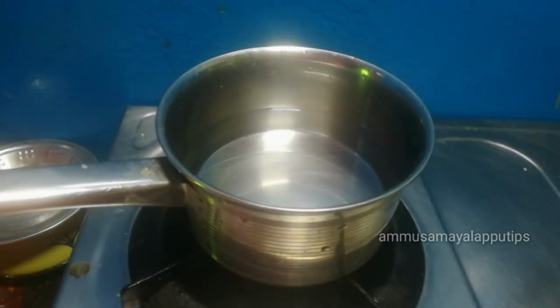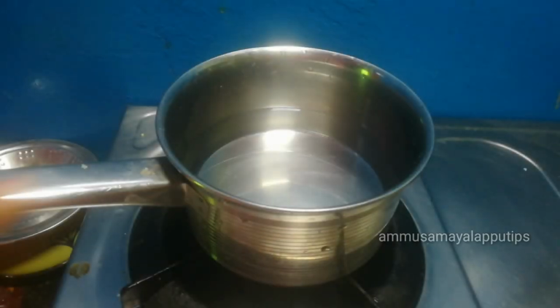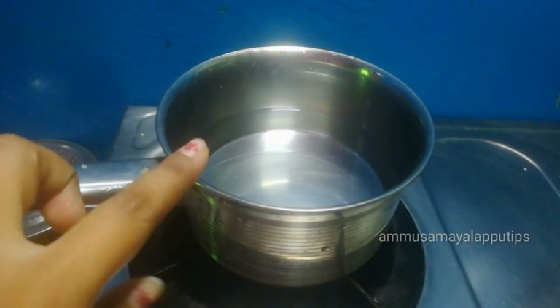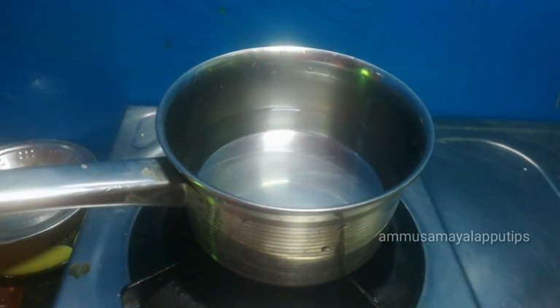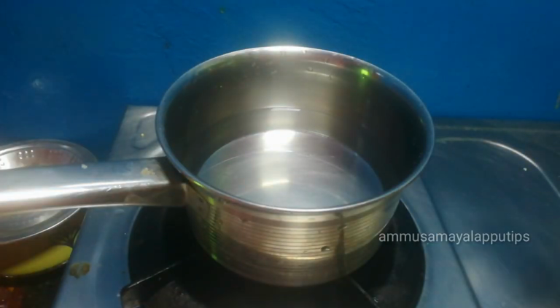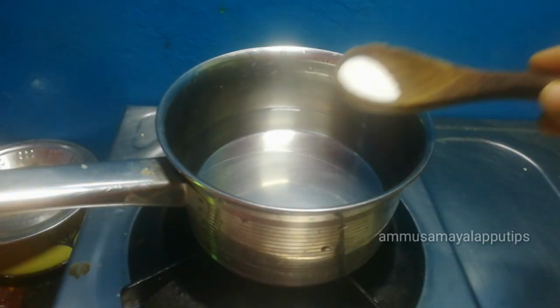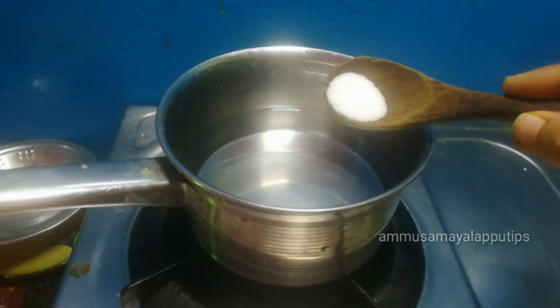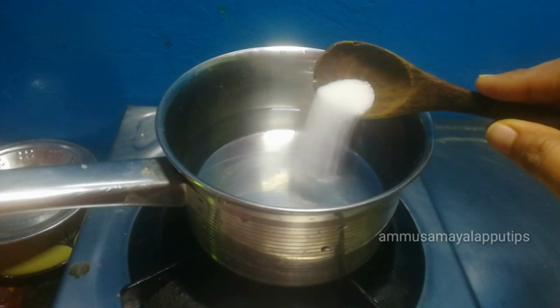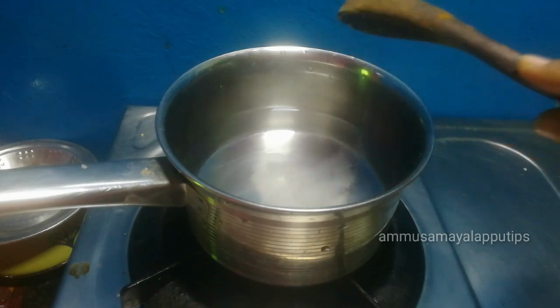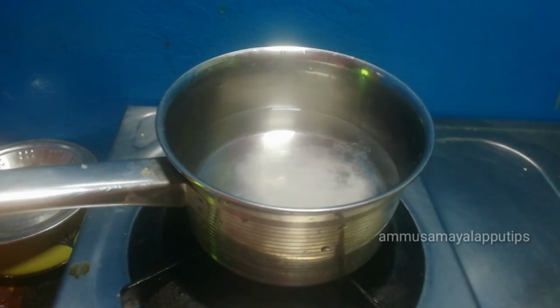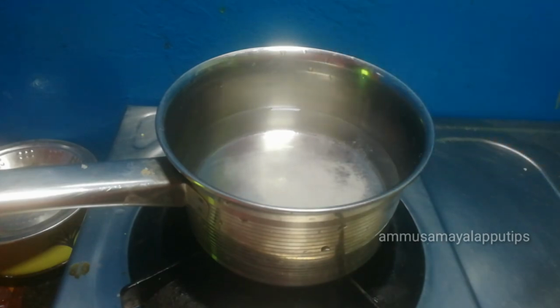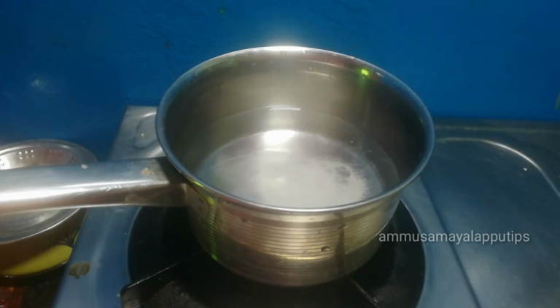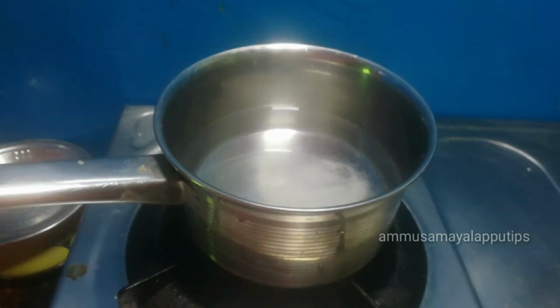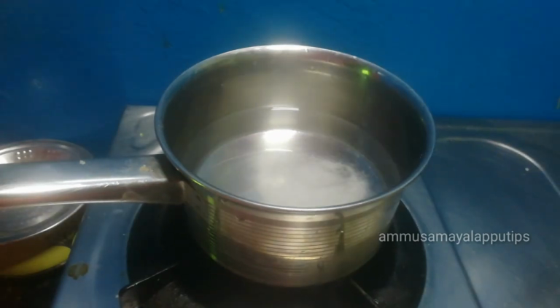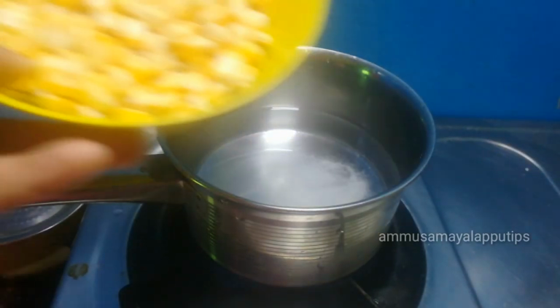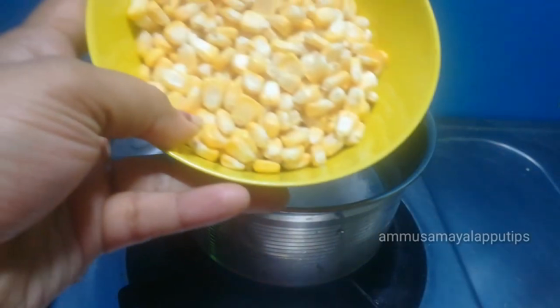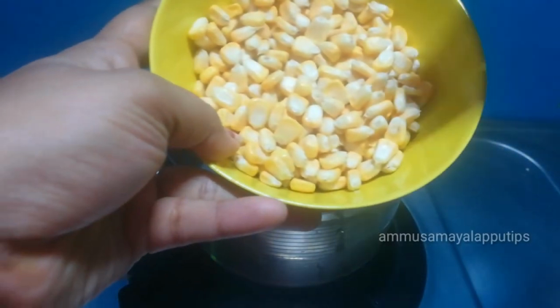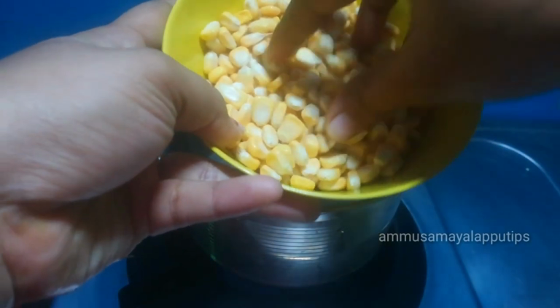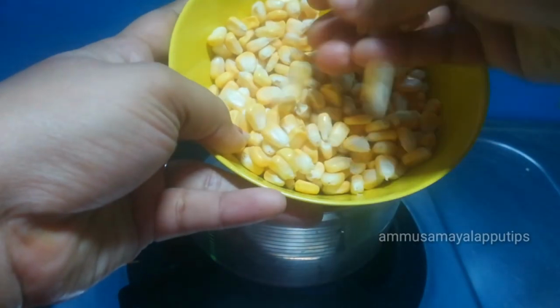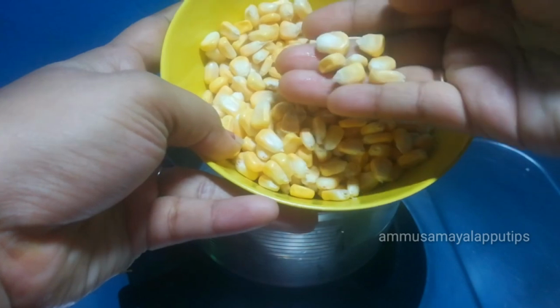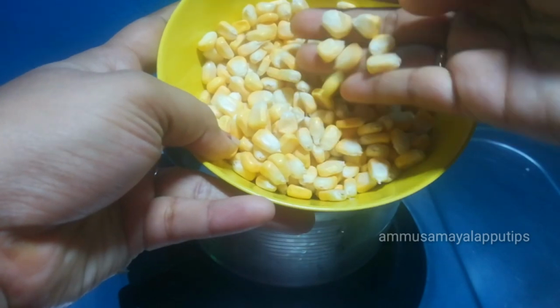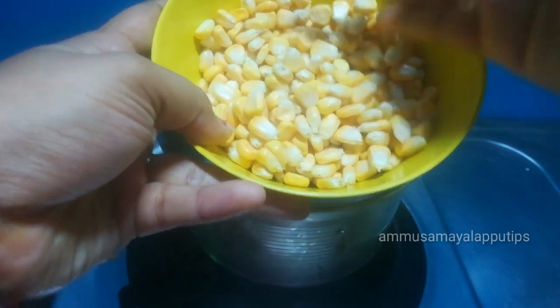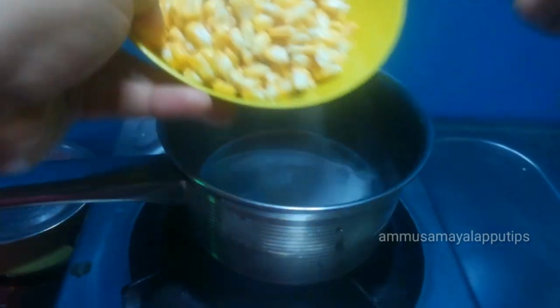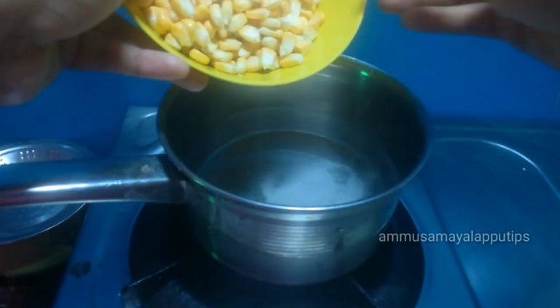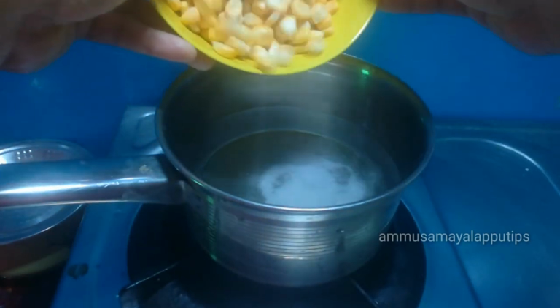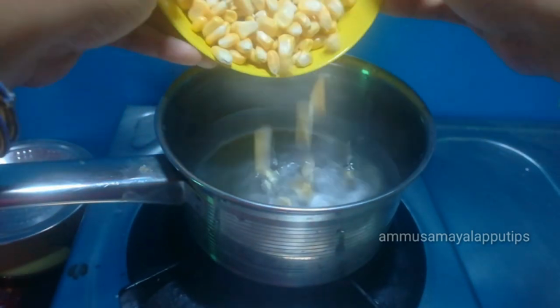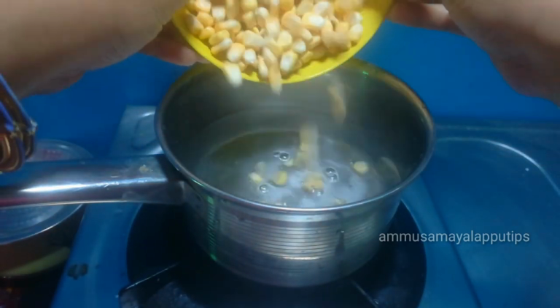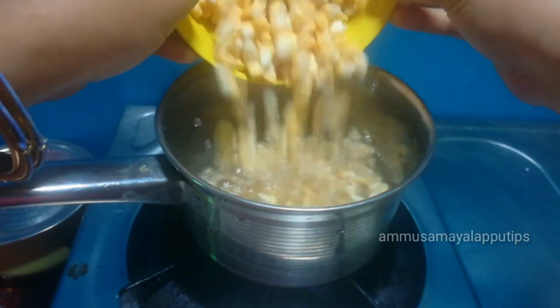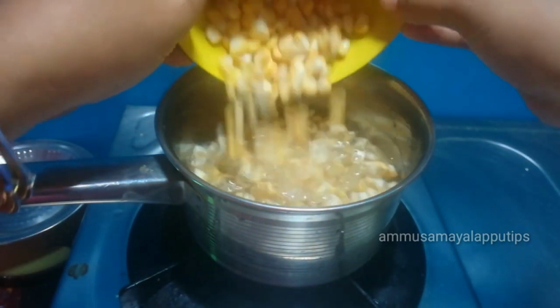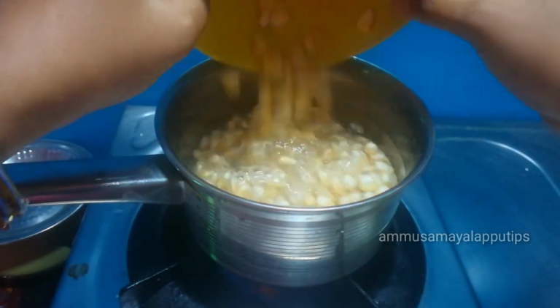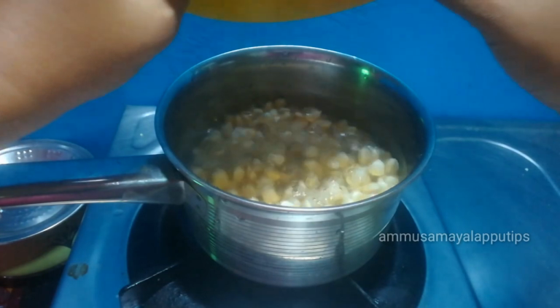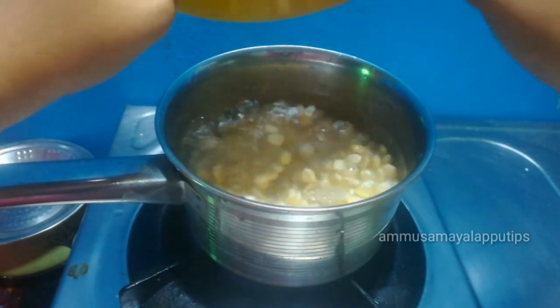In a sauce pan, add 1 and a half spoon. Add 1 cup of corn. This is sweet corn. You can add sweet corn.